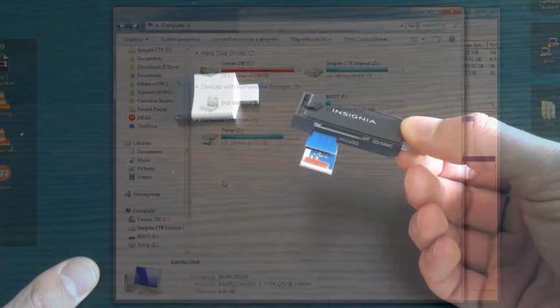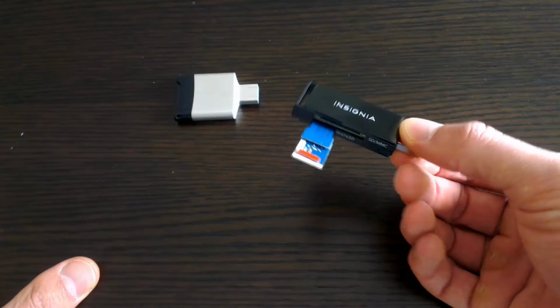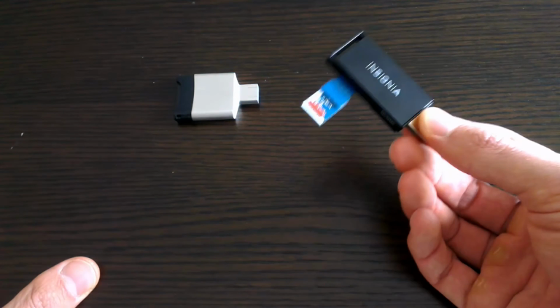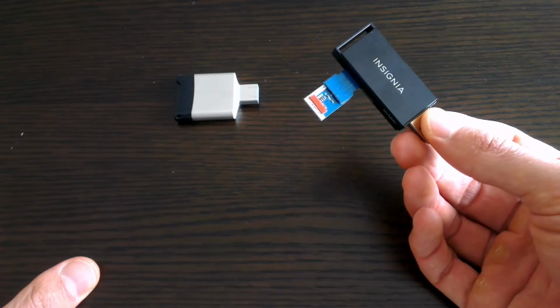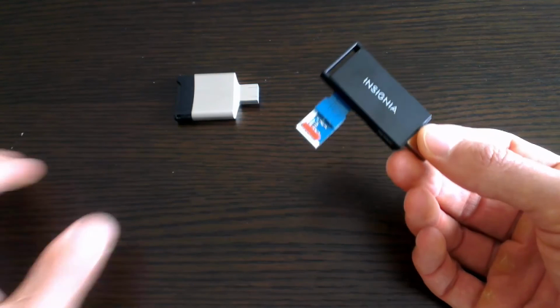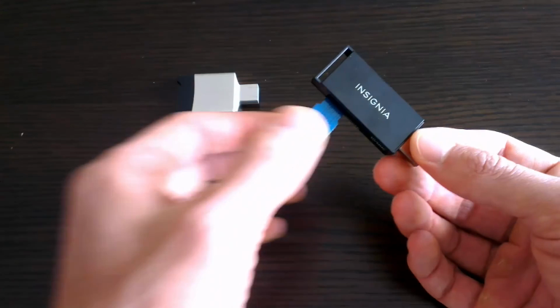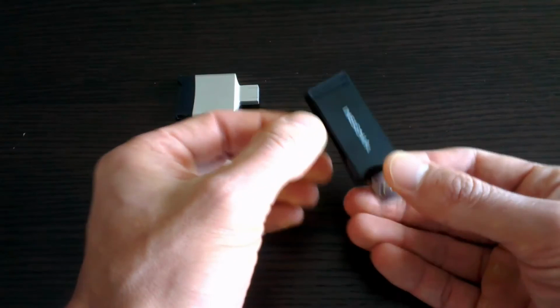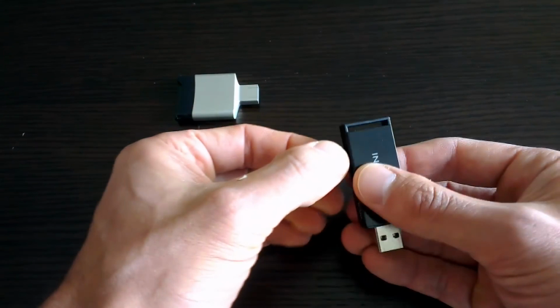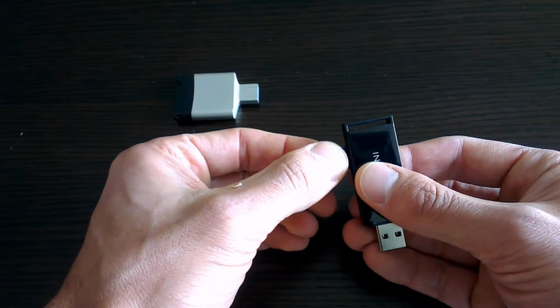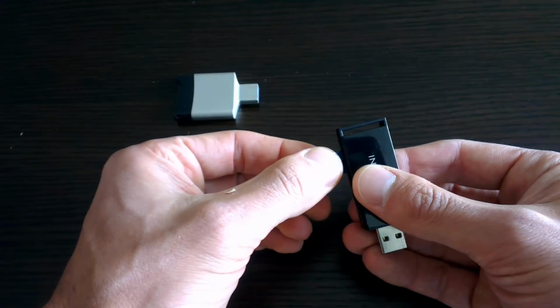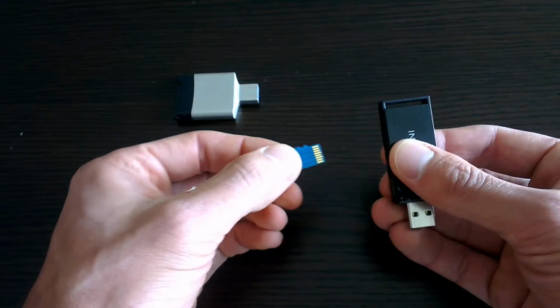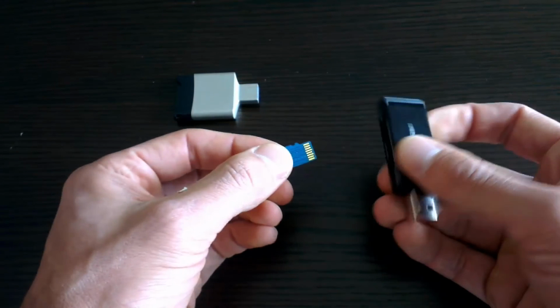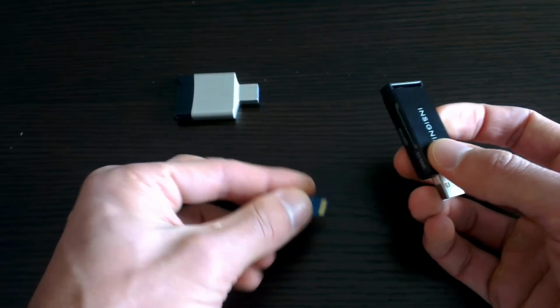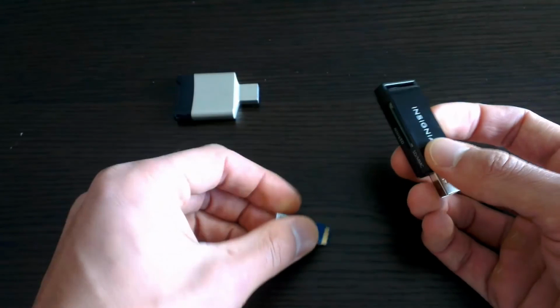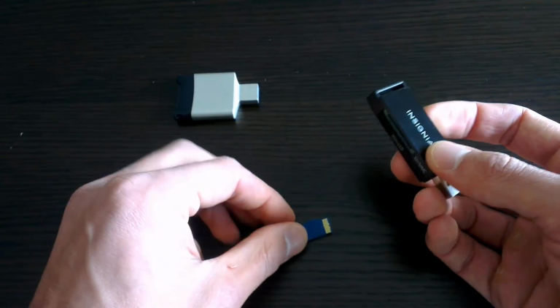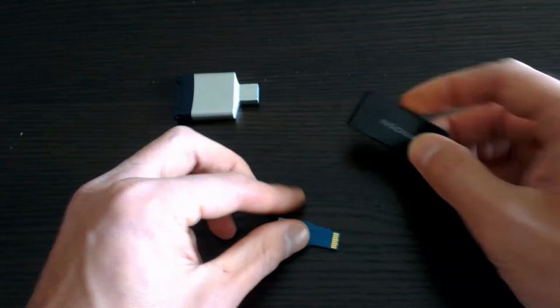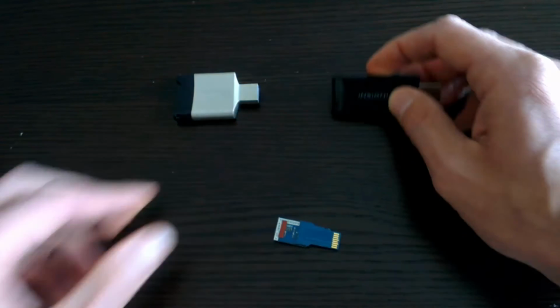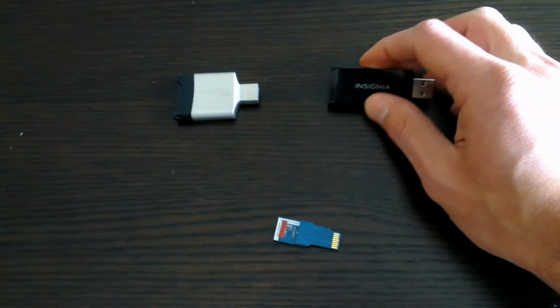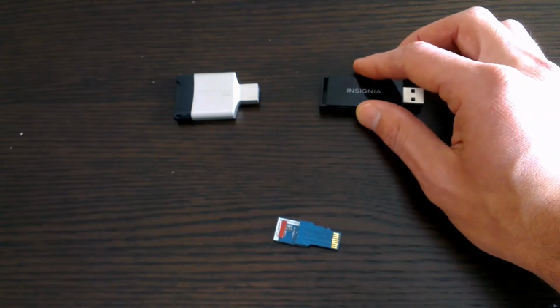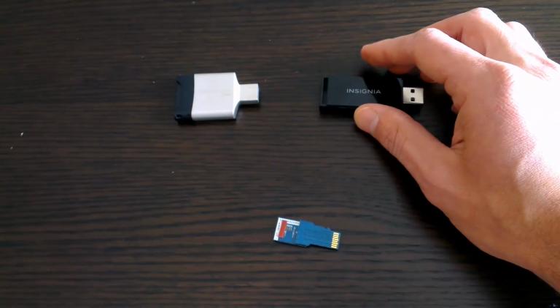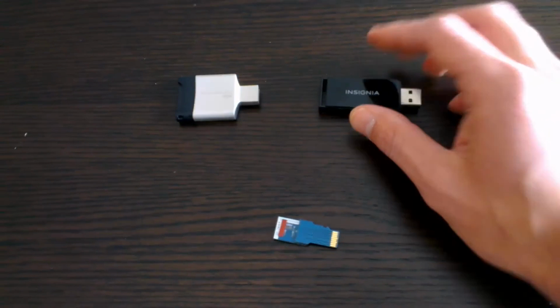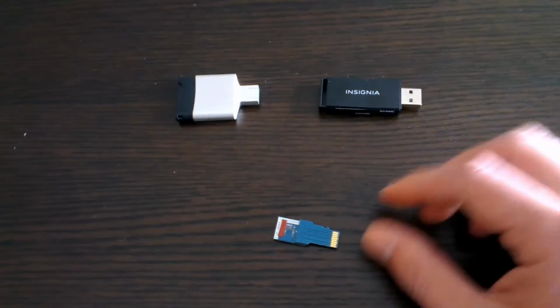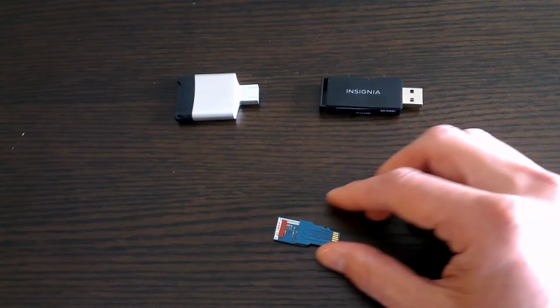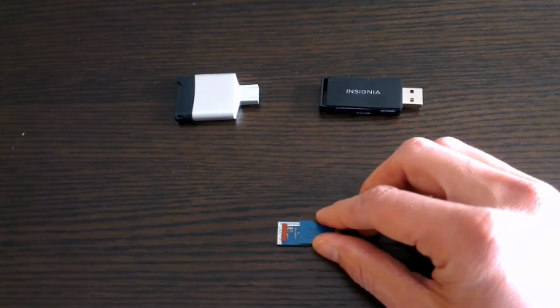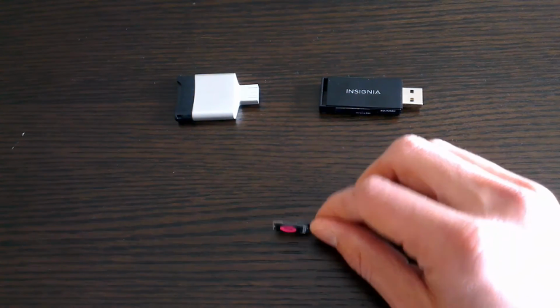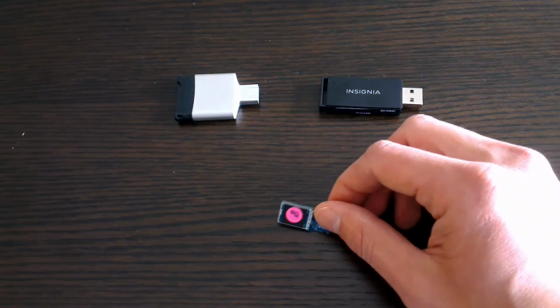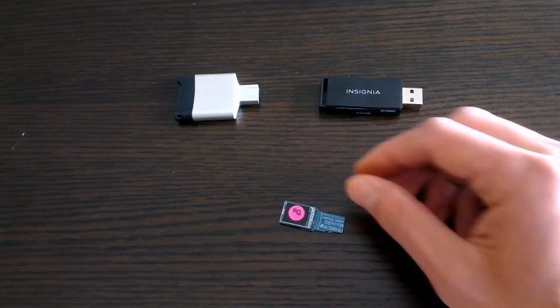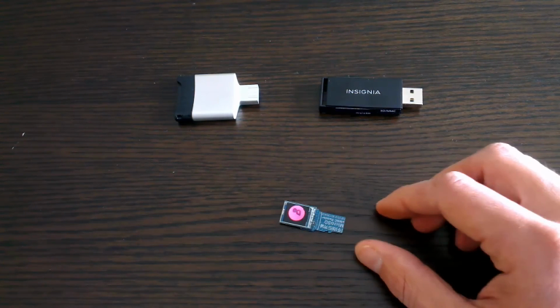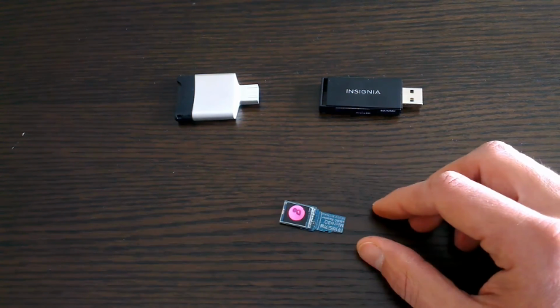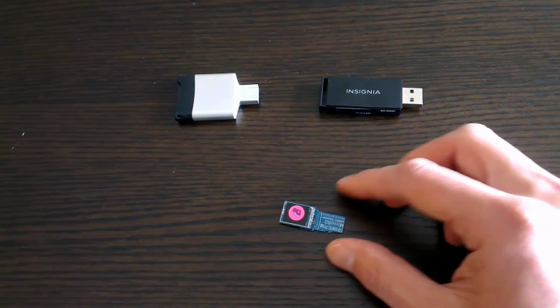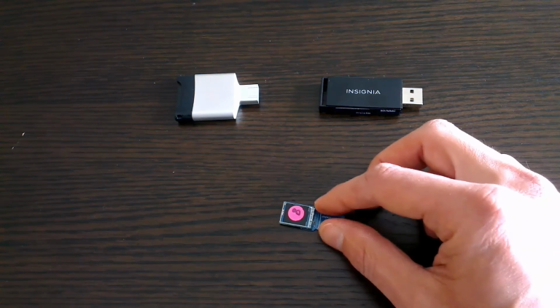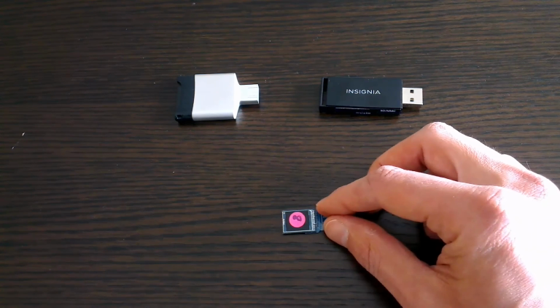So that covers SD card readers. Make sure you check out the forum linked in the description for more info, and if you cannot access your eMMC, you now know why. Thanks again for watching — make sure you head over to my channel for more Odroid videos and tutorials.